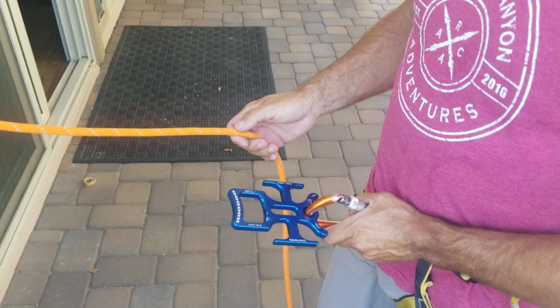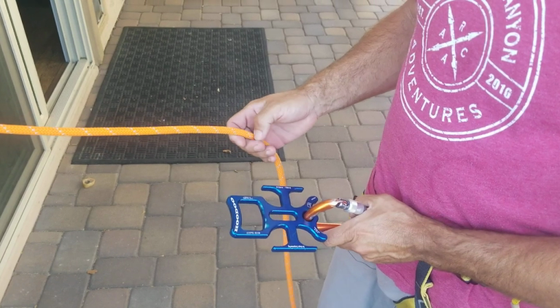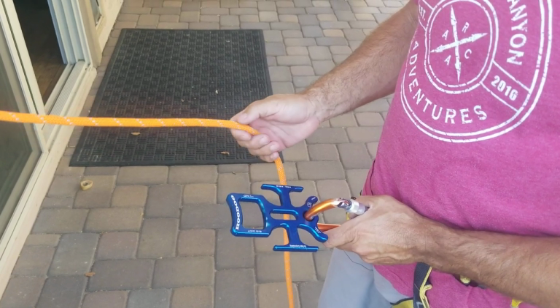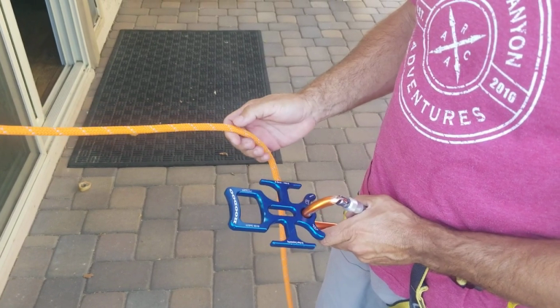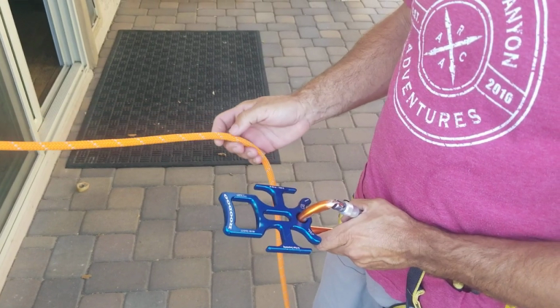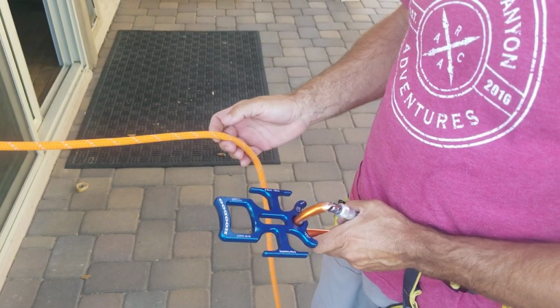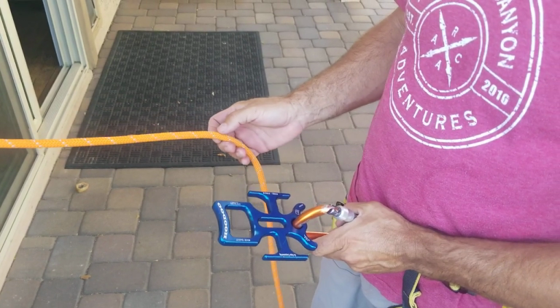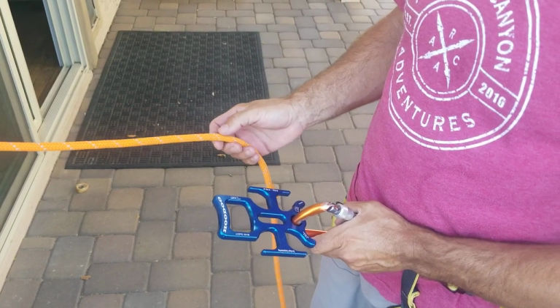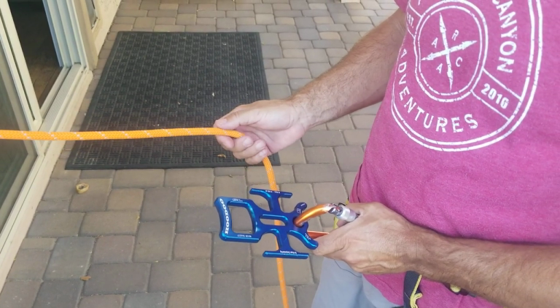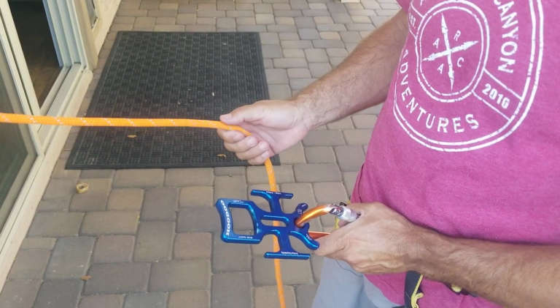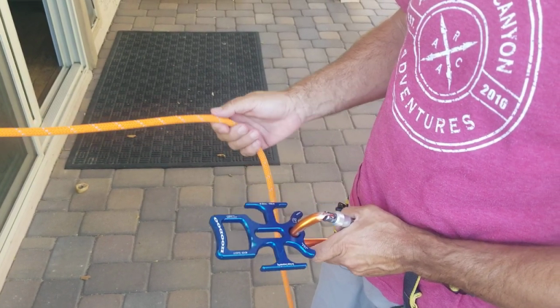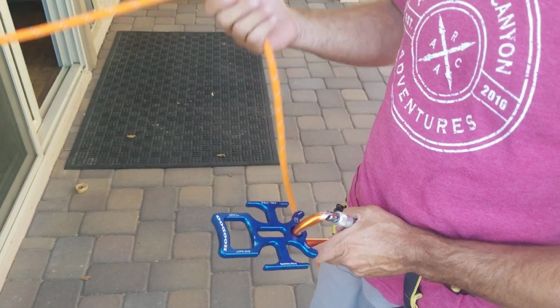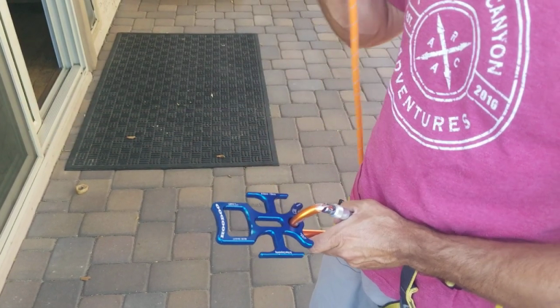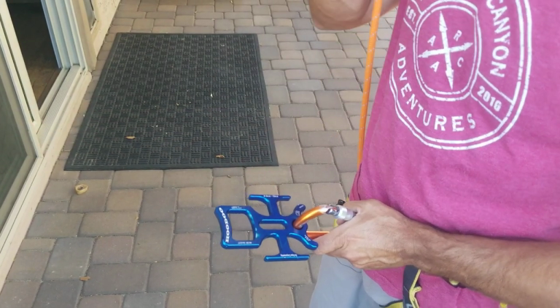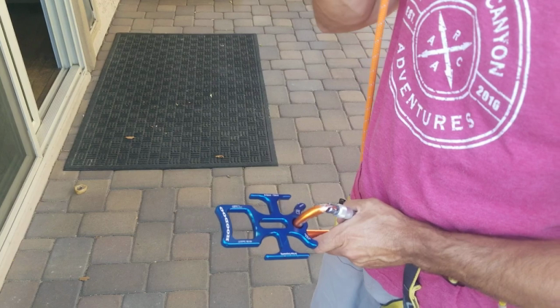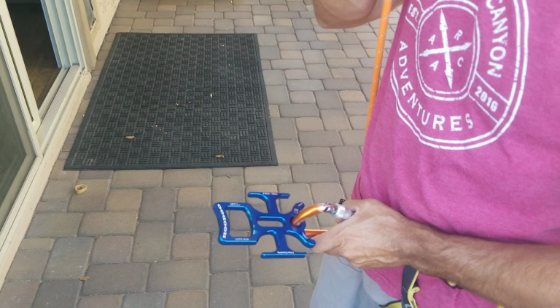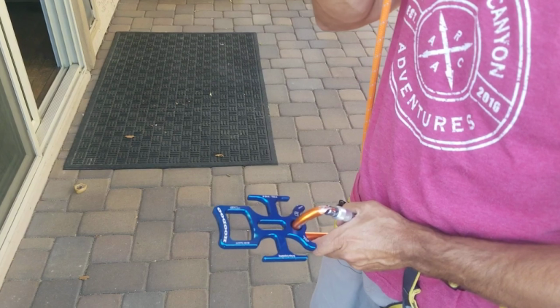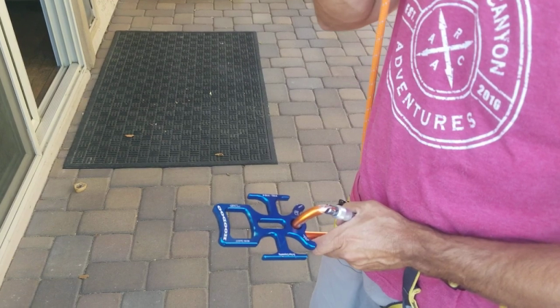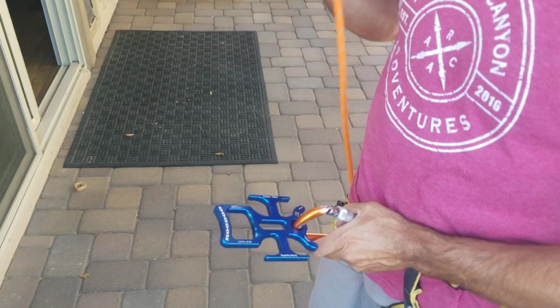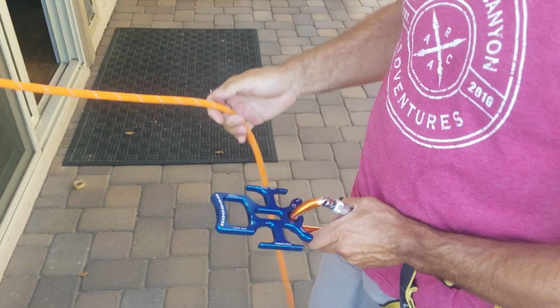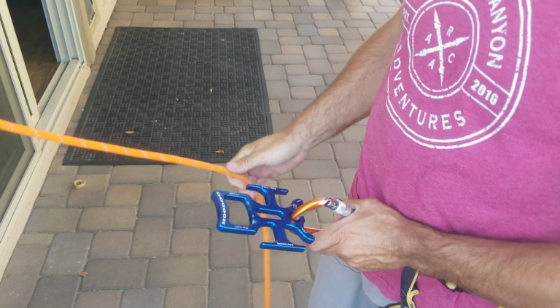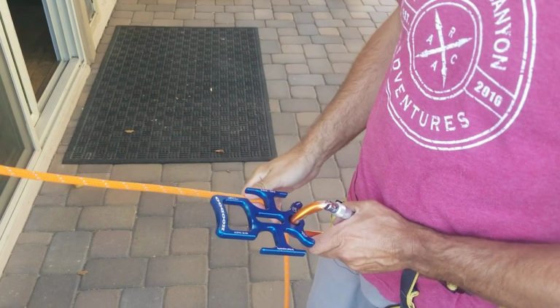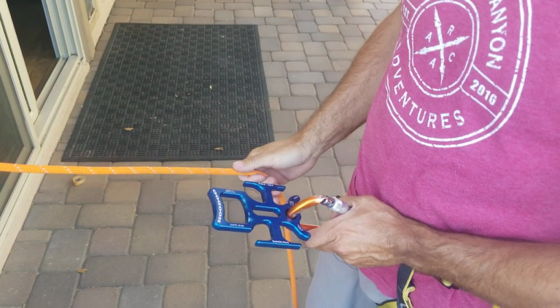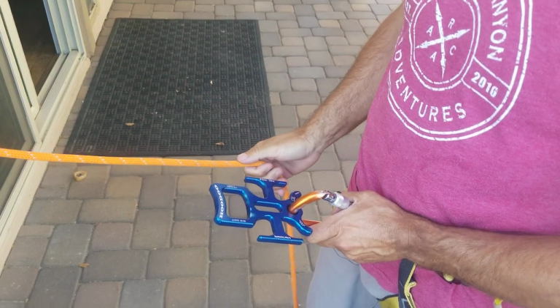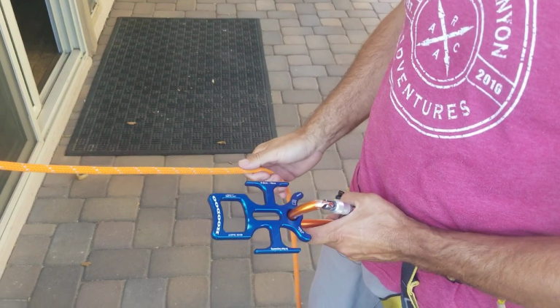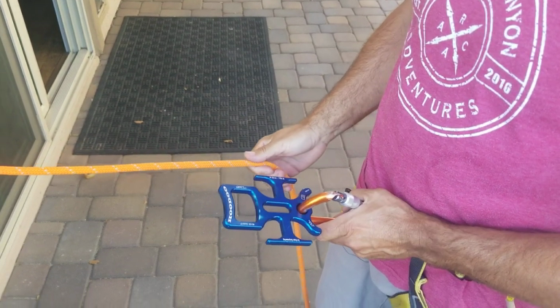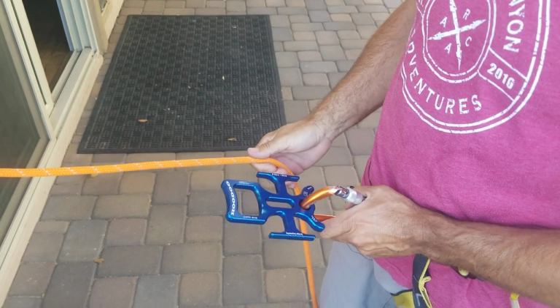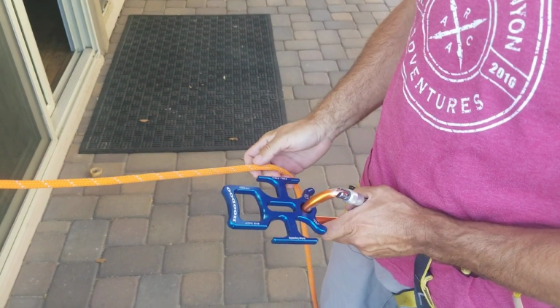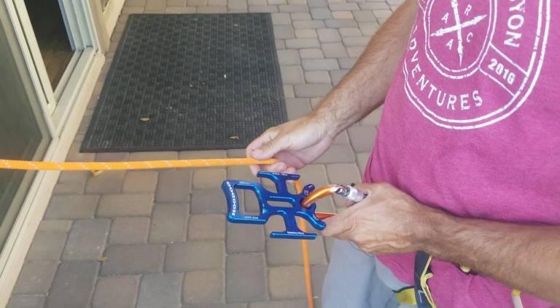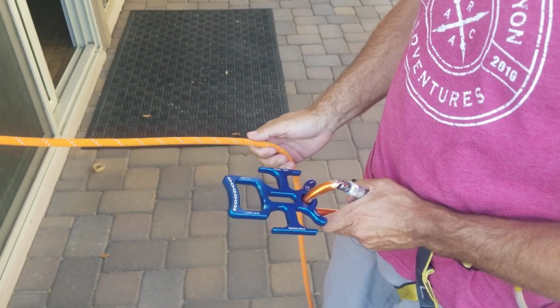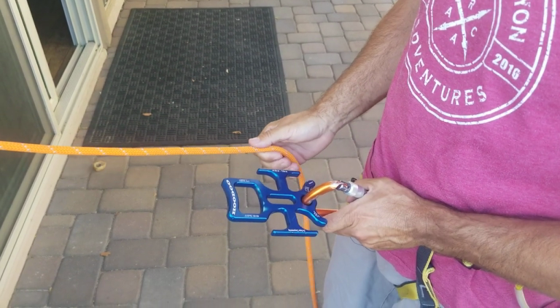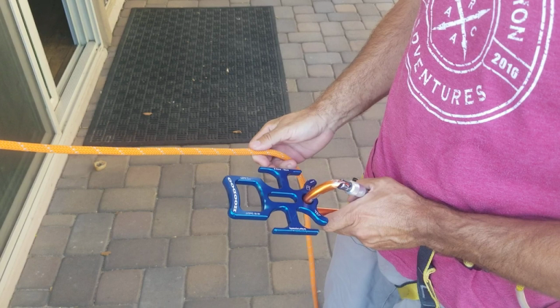Hey, just want to do a quick instructional video on the Hoodoo. A lot of people had asked for this, so just wanted to do a quick instructional on getting on a single rope, adding friction, and tying off.